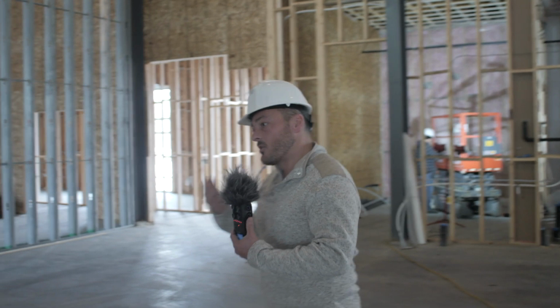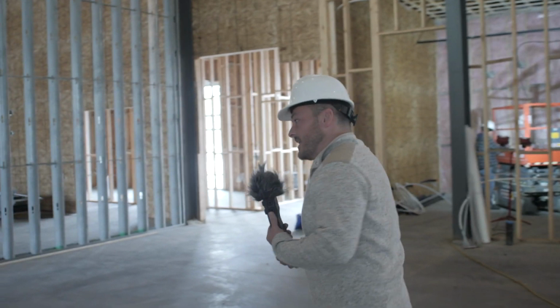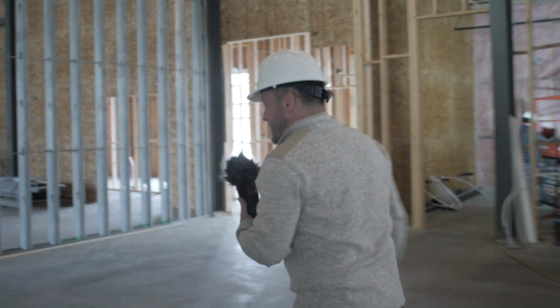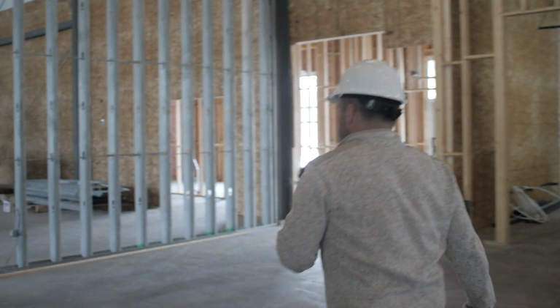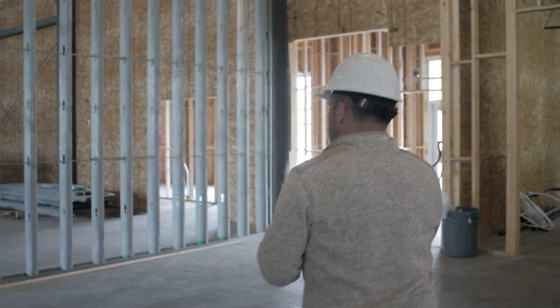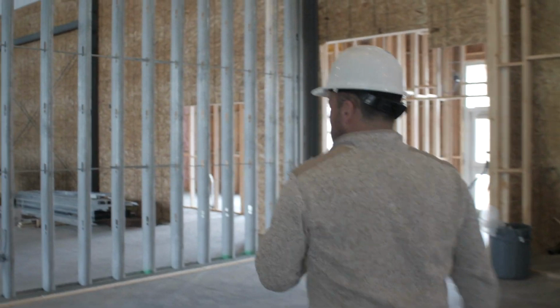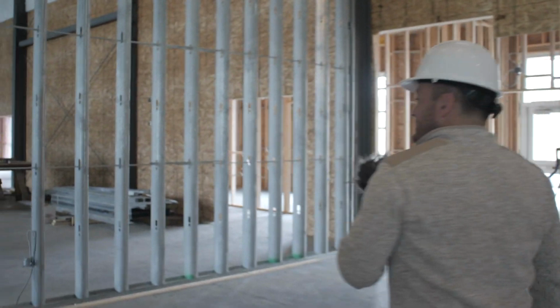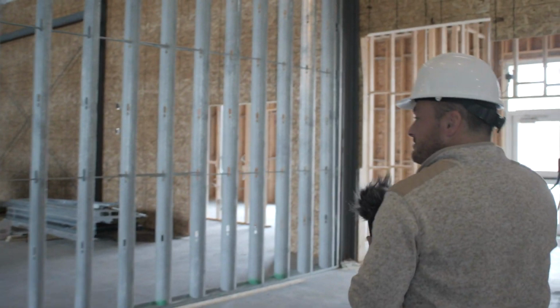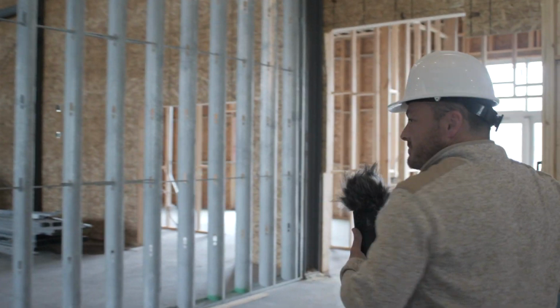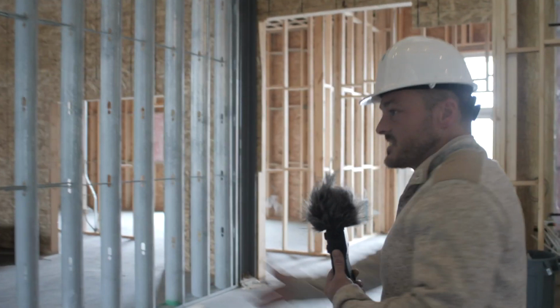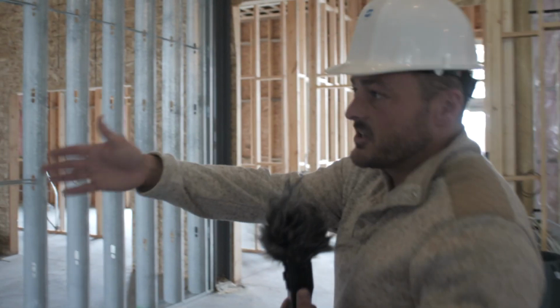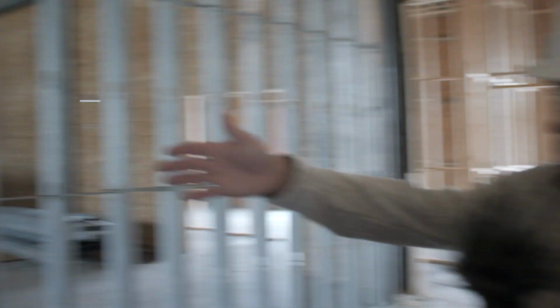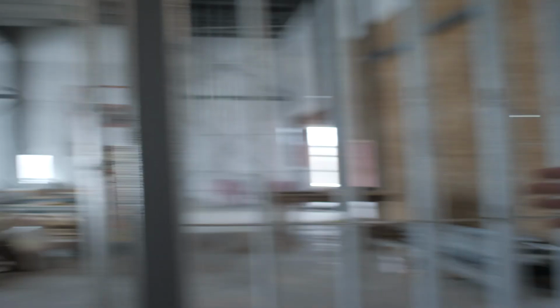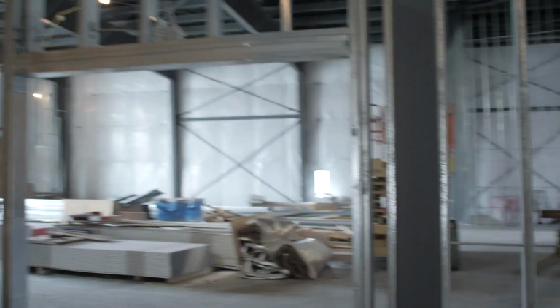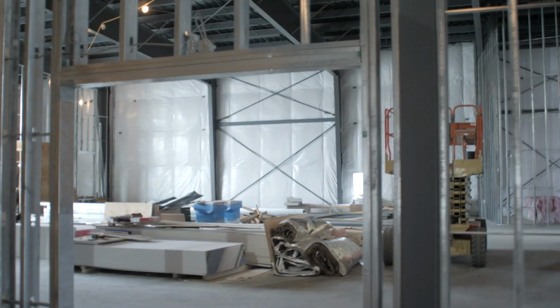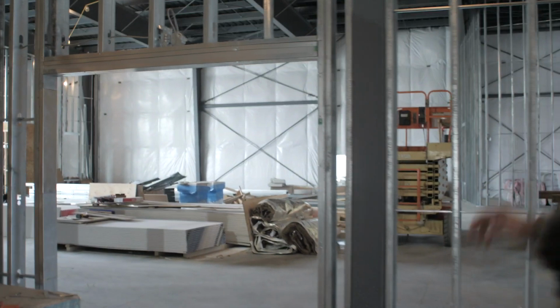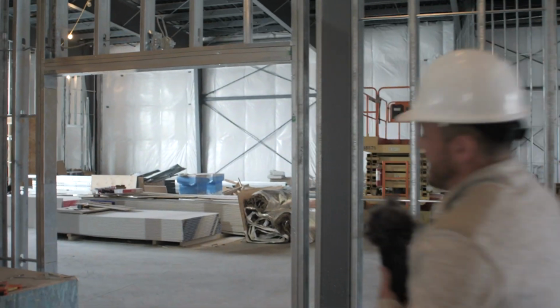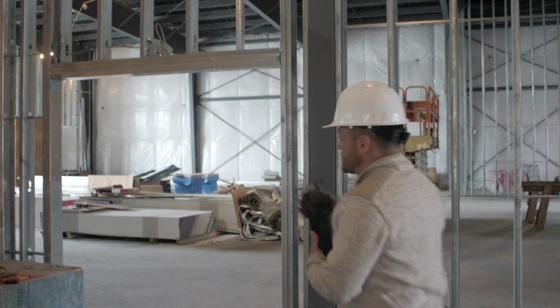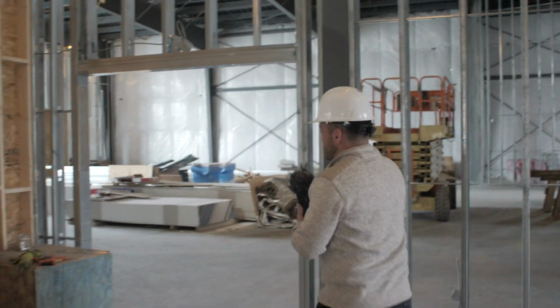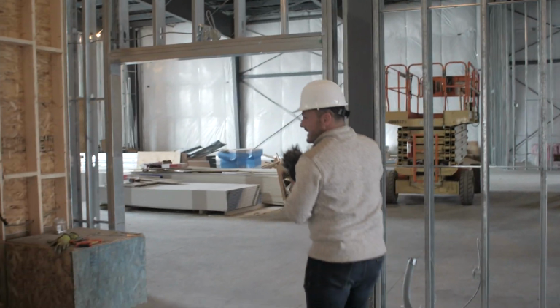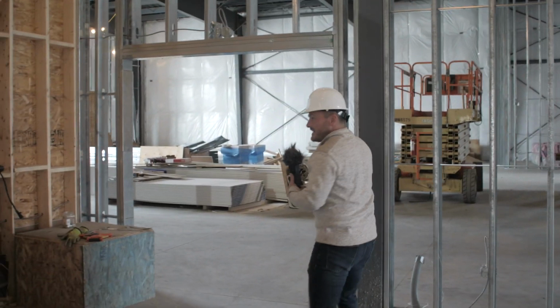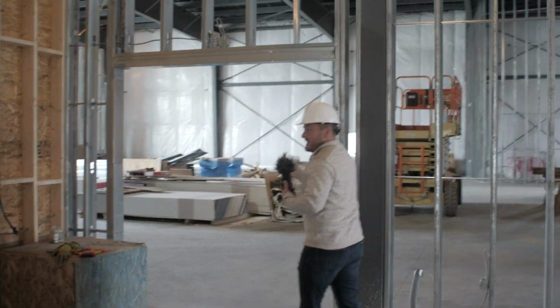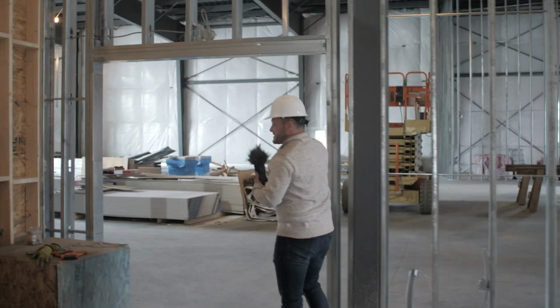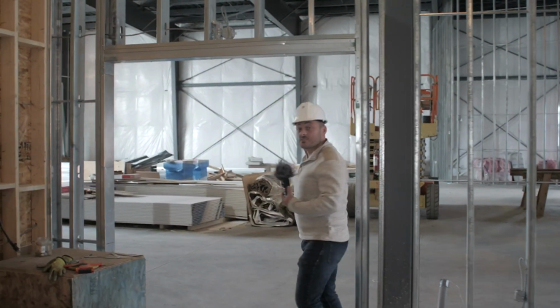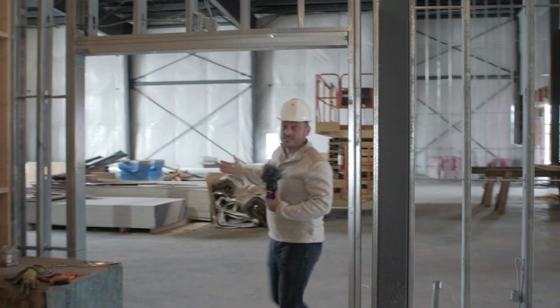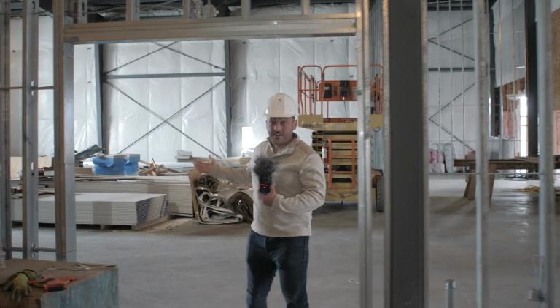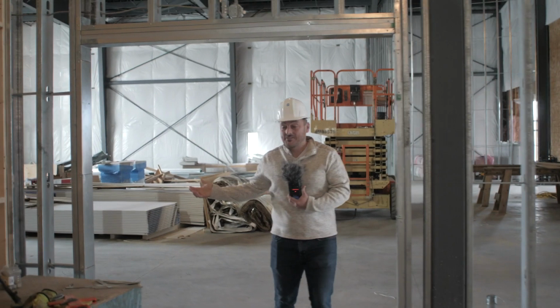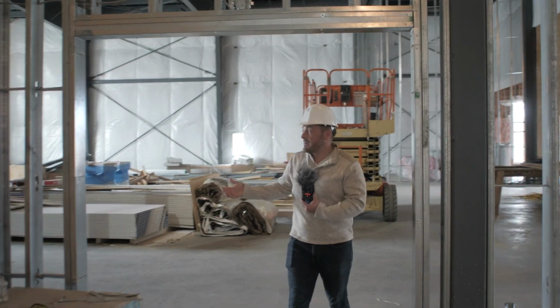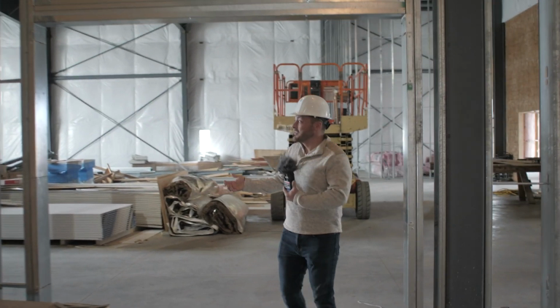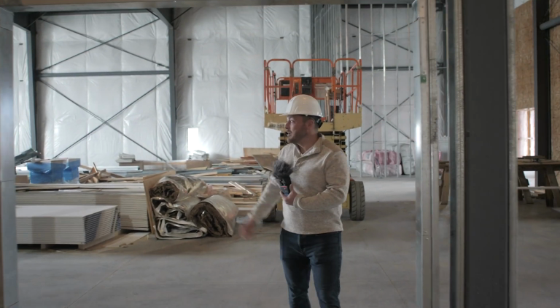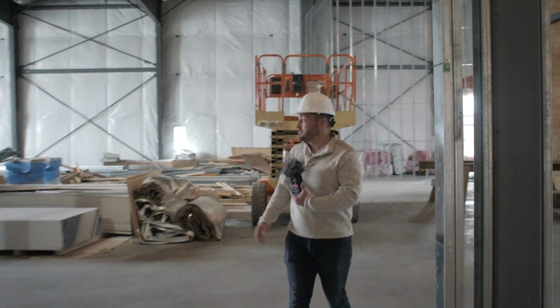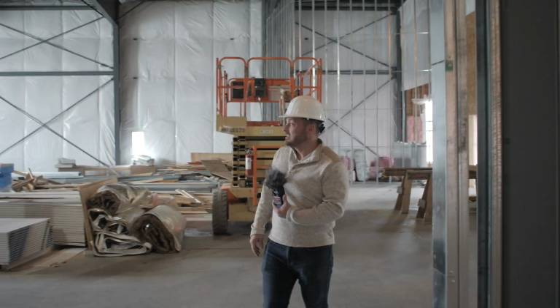Come over here — this is the entrance into the auditorium. It's a big space. Come on in and you can see how big the space is.